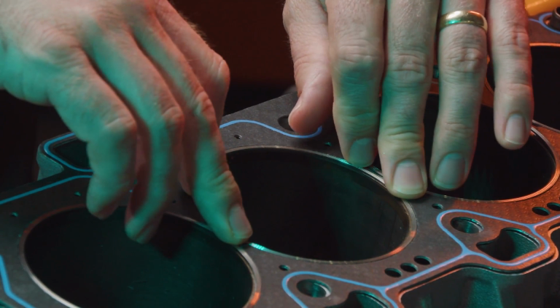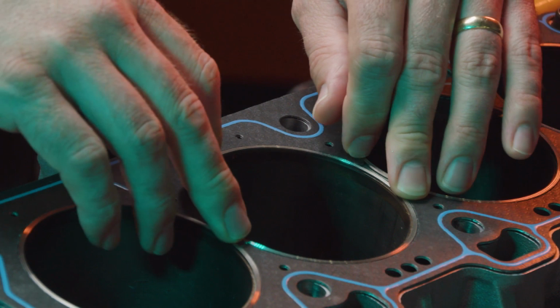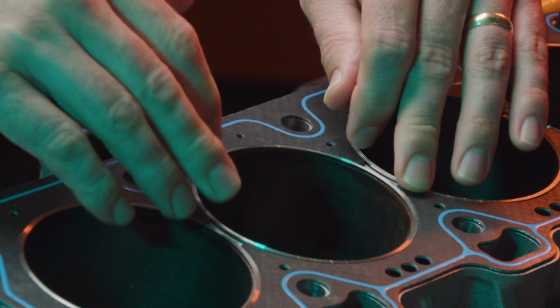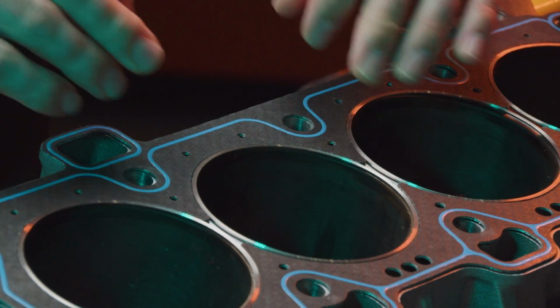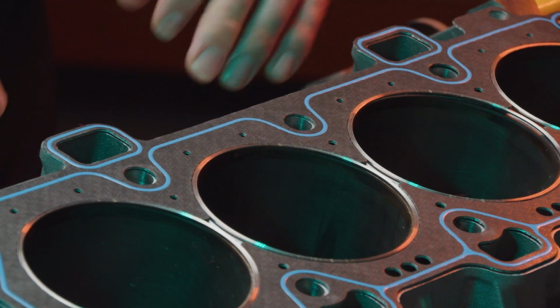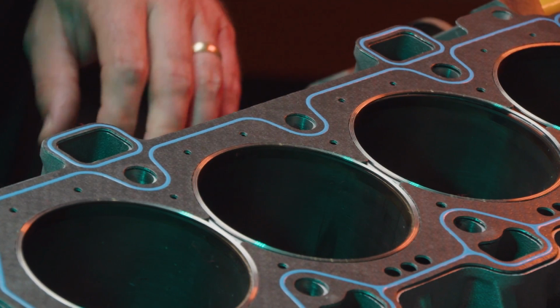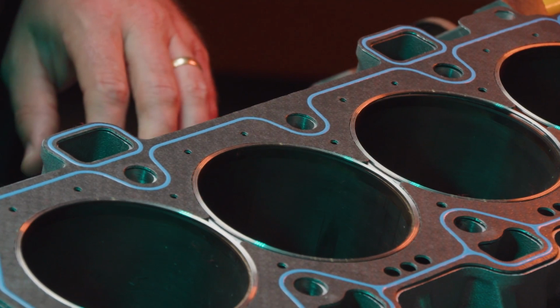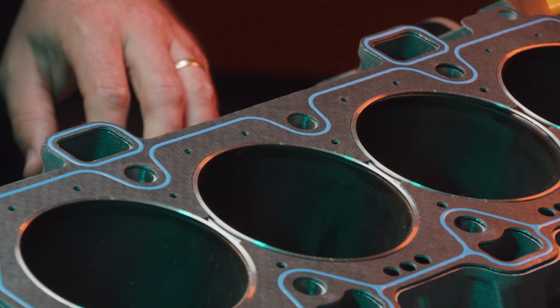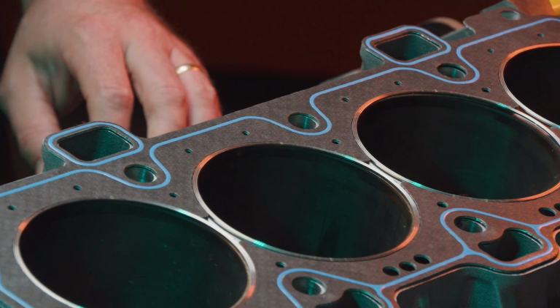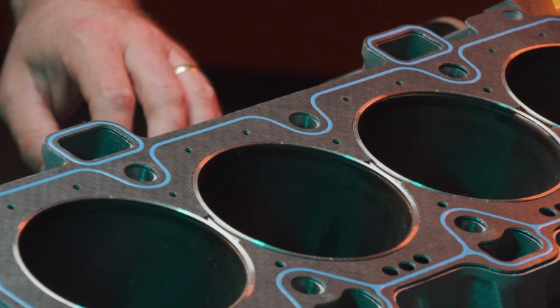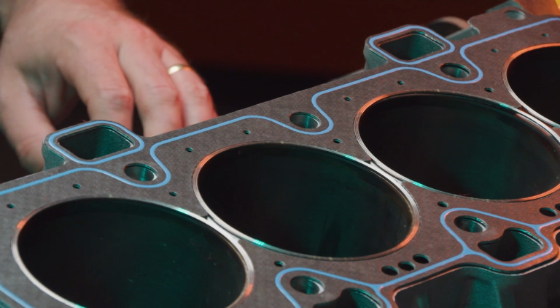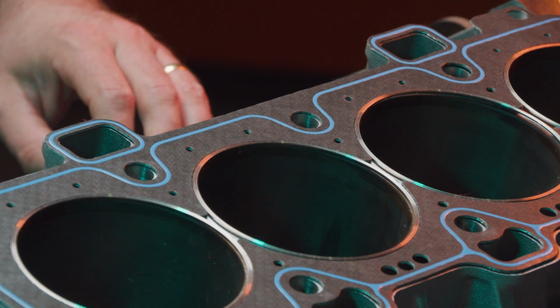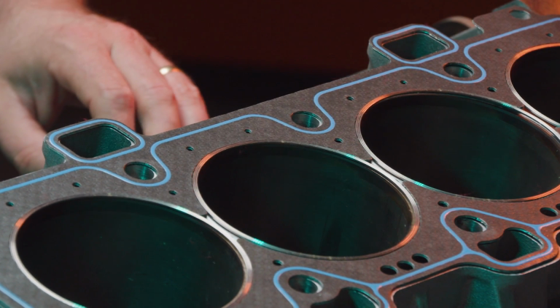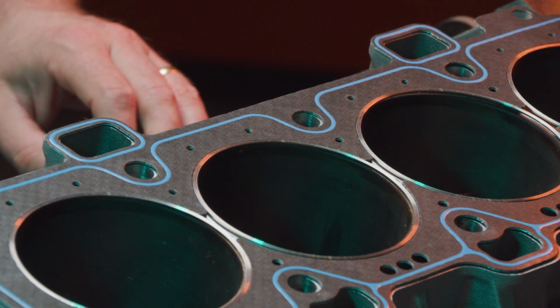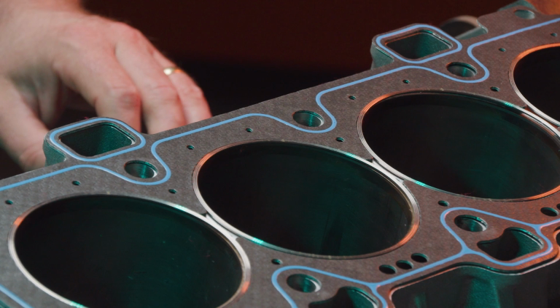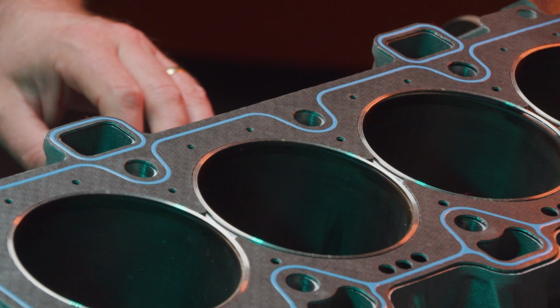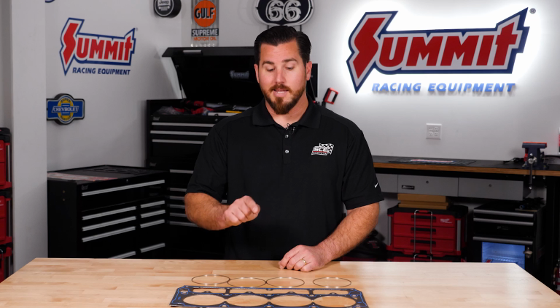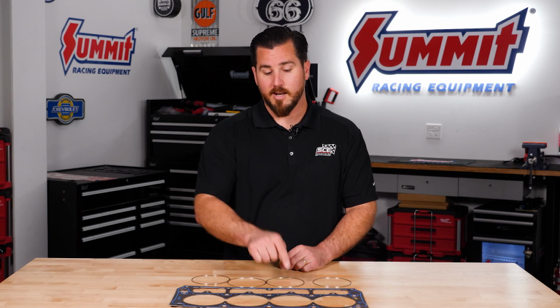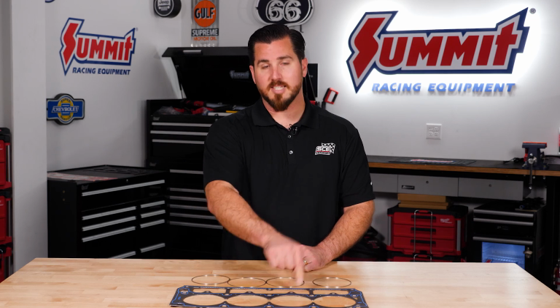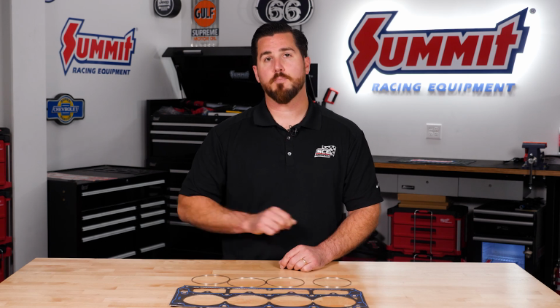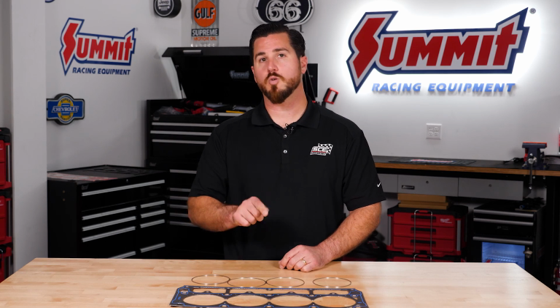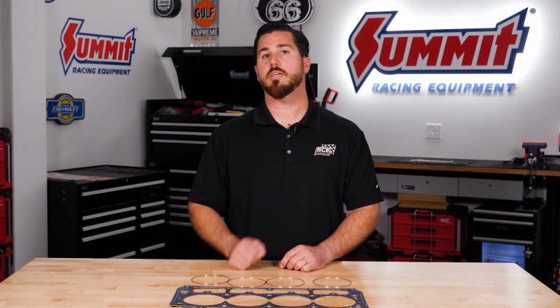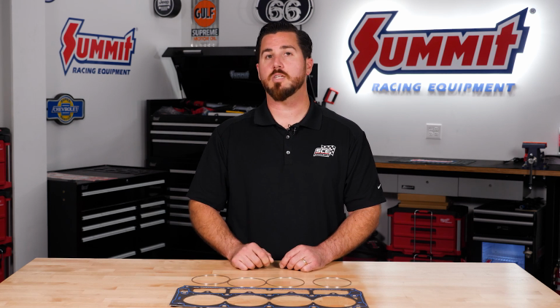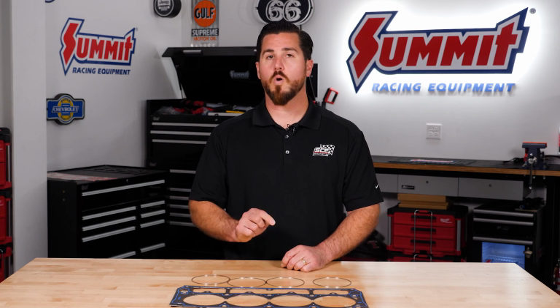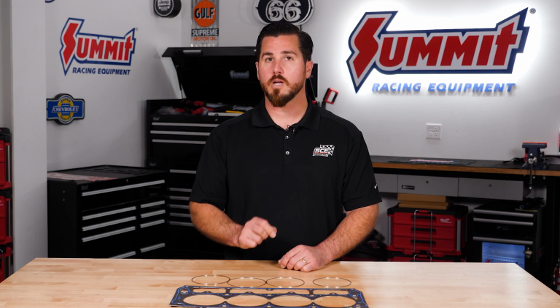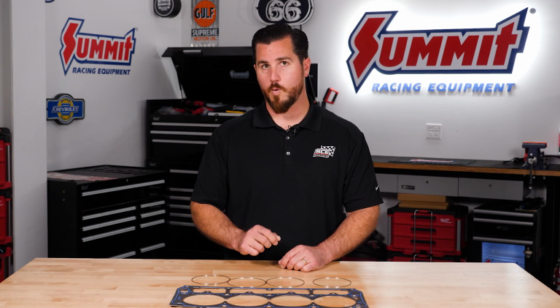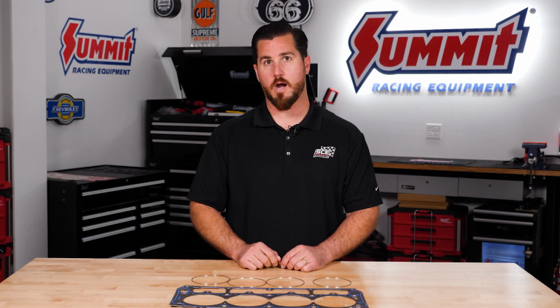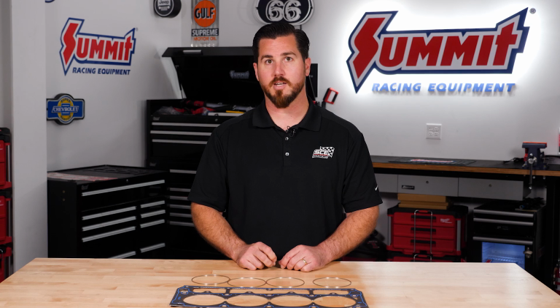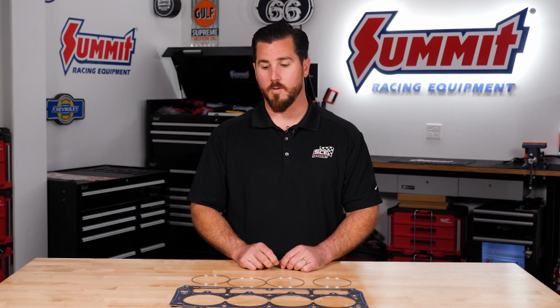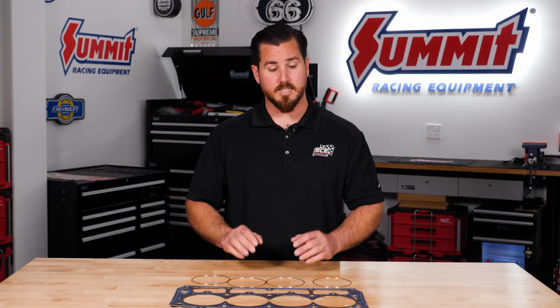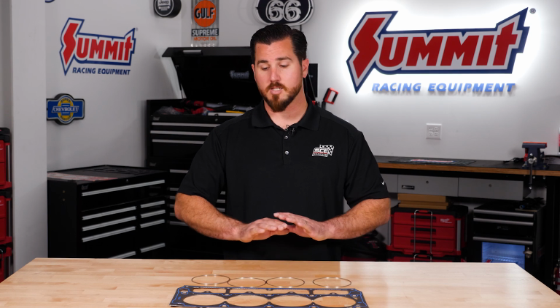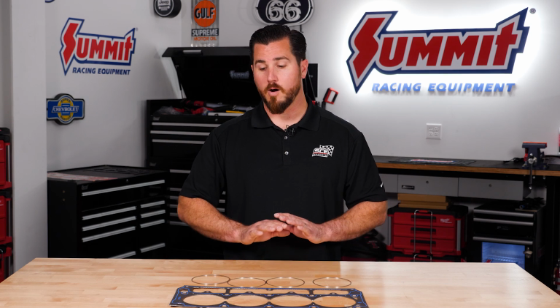That's the kicker. These gaskets you could use on a naturally aspirated daily driver rebuild, yet on an LSX application we've seen them seal 2300 horsepower on the dyno. These gaskets are amazing.